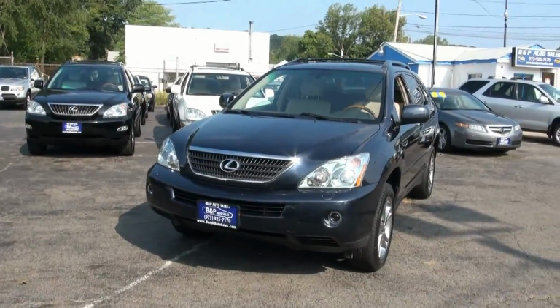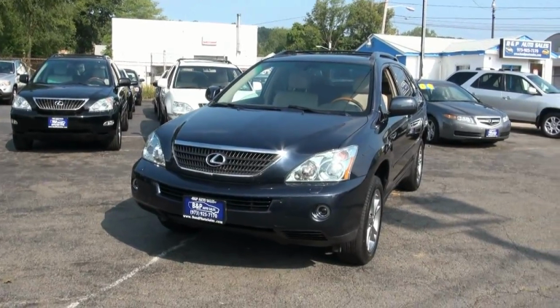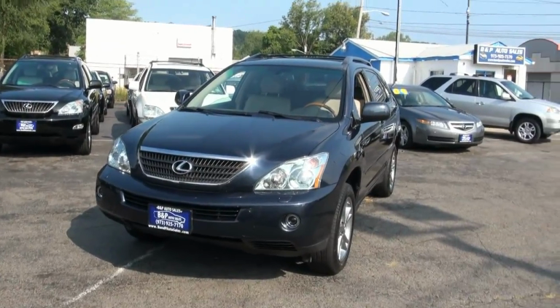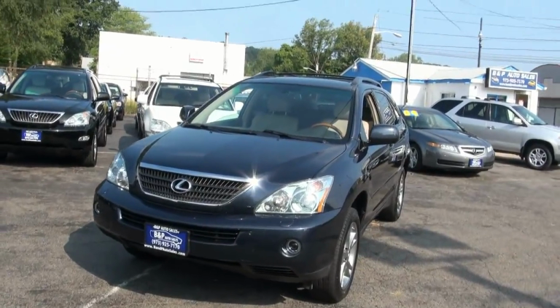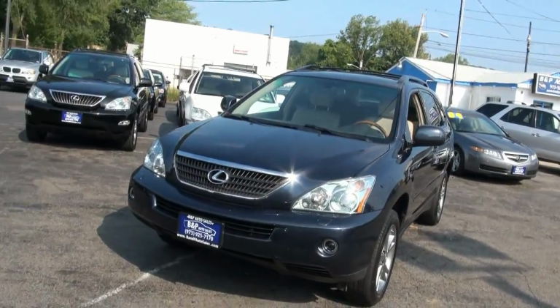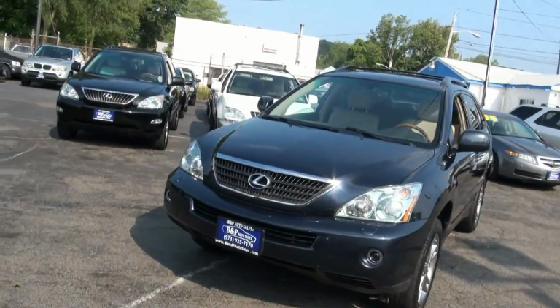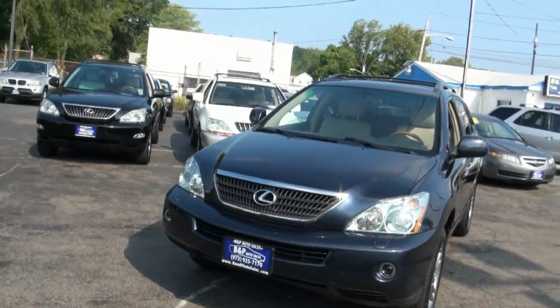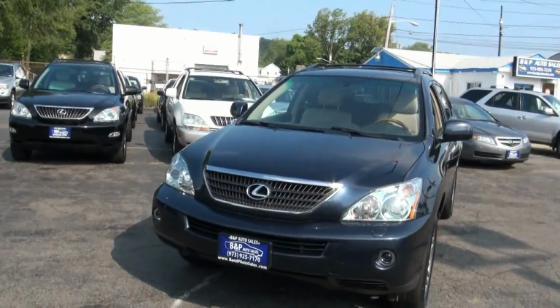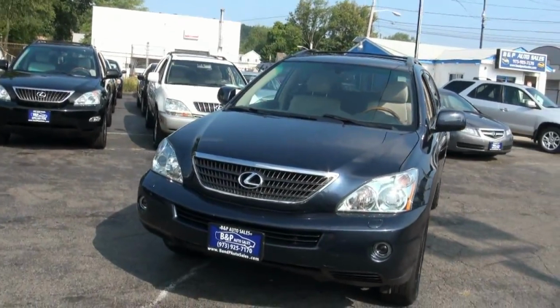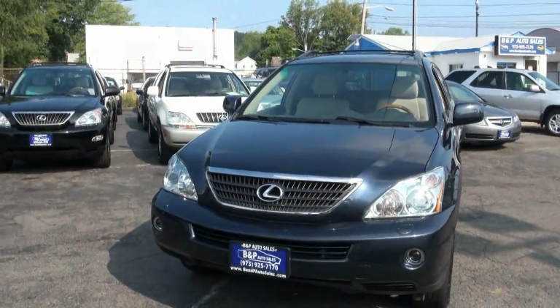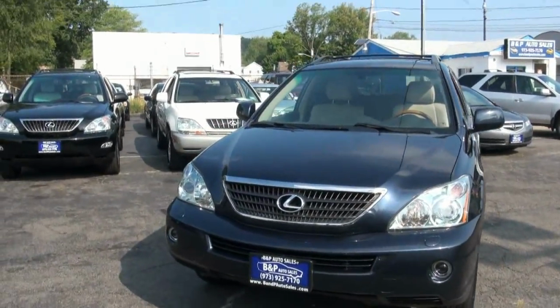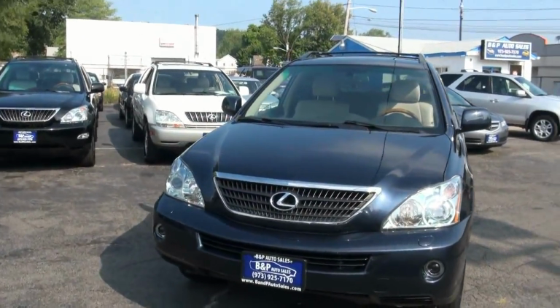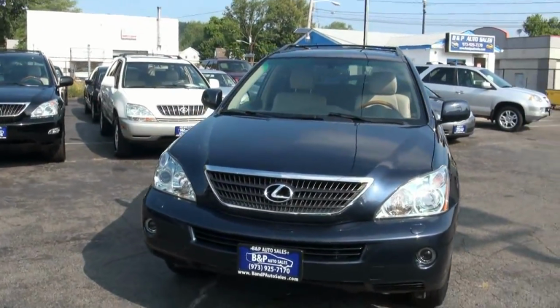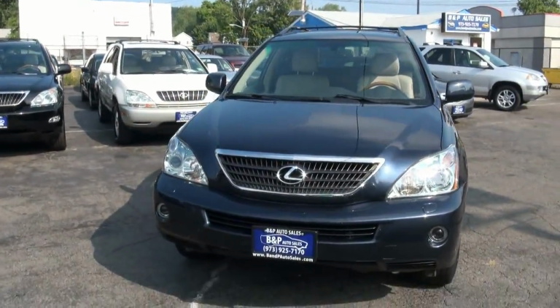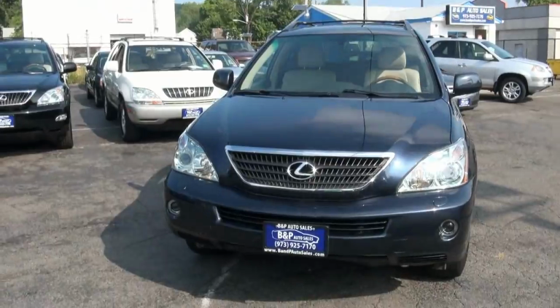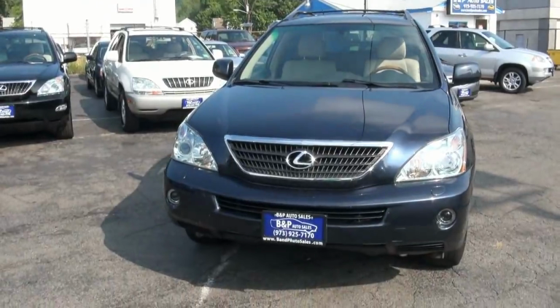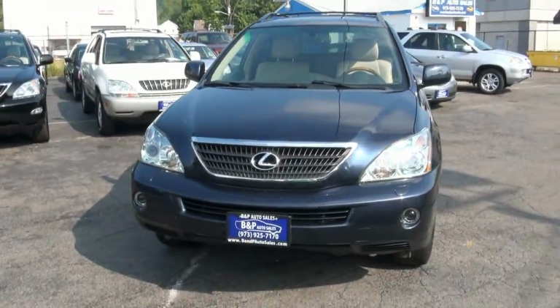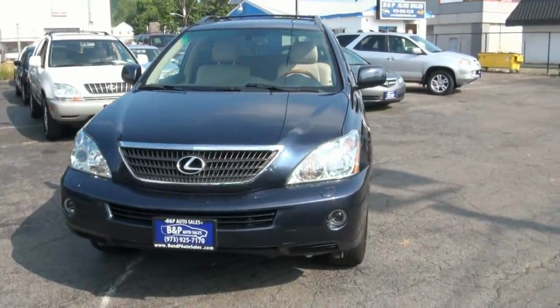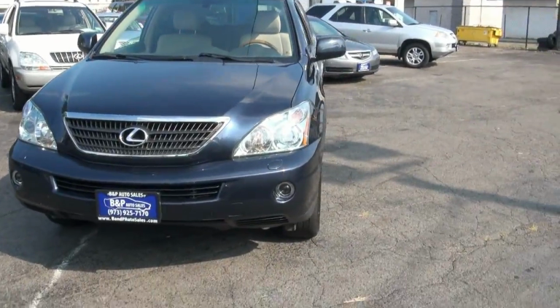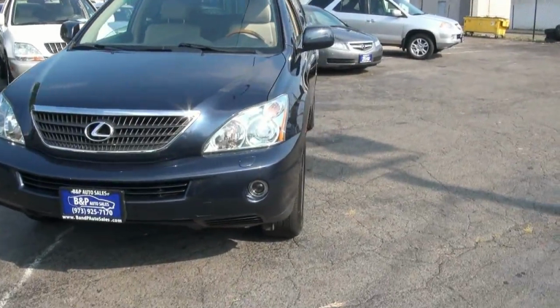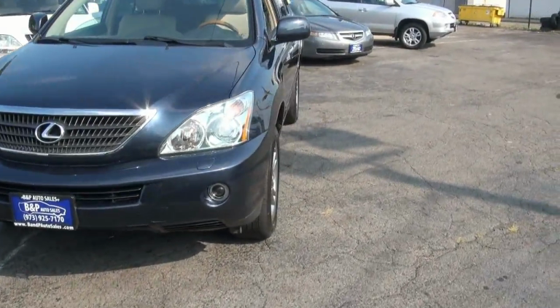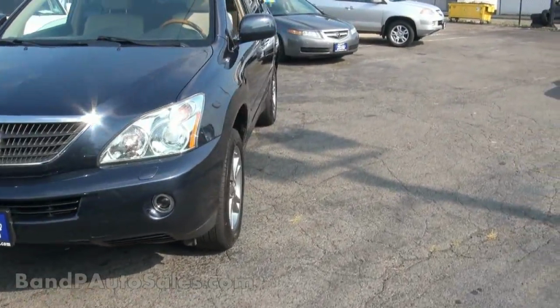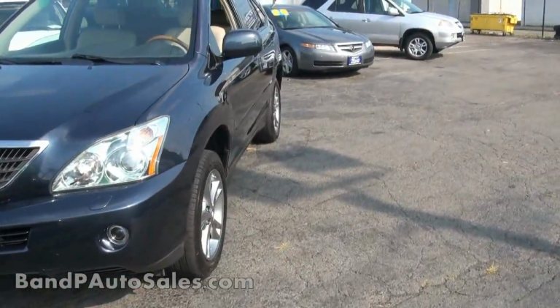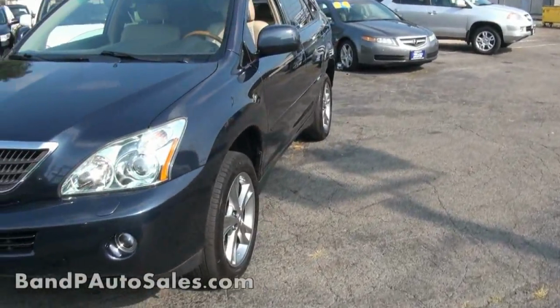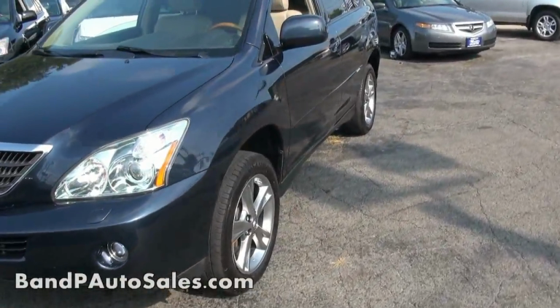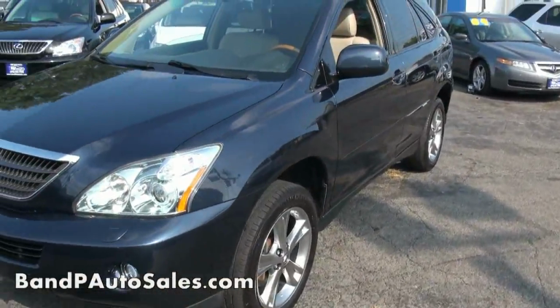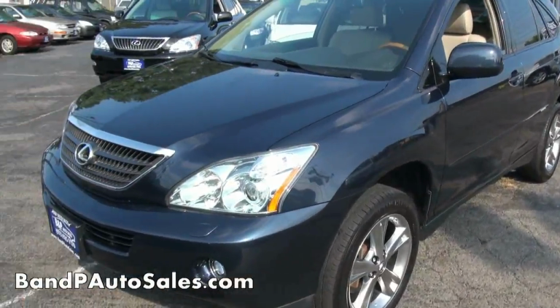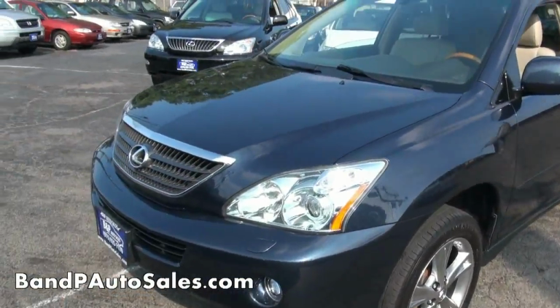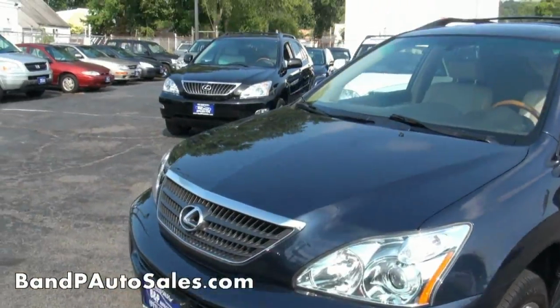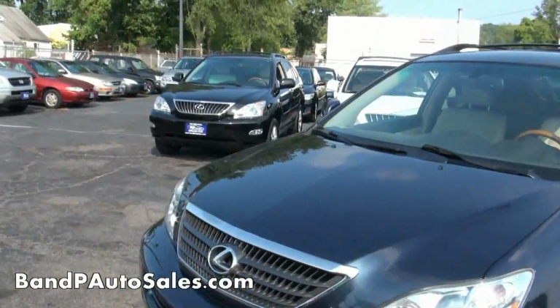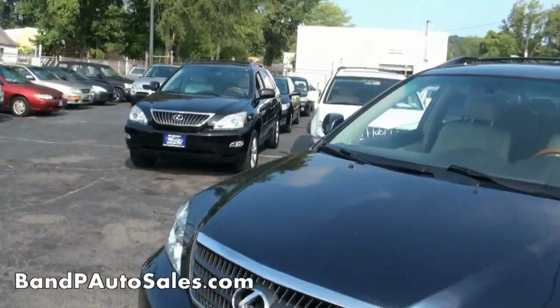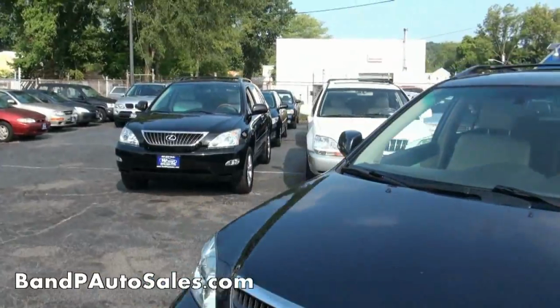2007 Lexus — this one is the 400 series, the 400H Hybrid Edition. This RX. So as you see, we have a few of them in stock here.